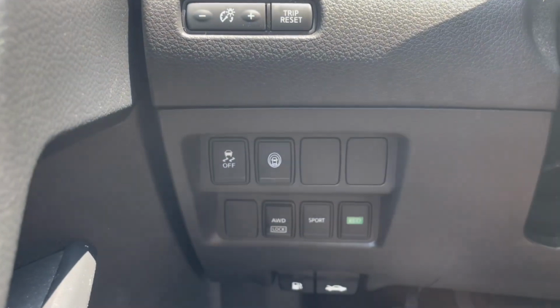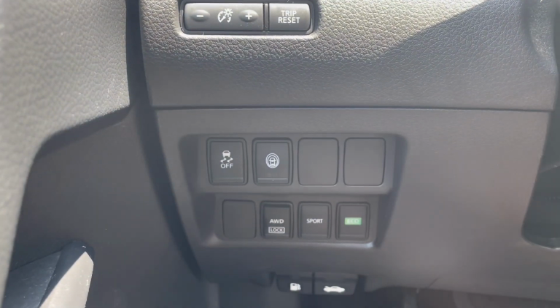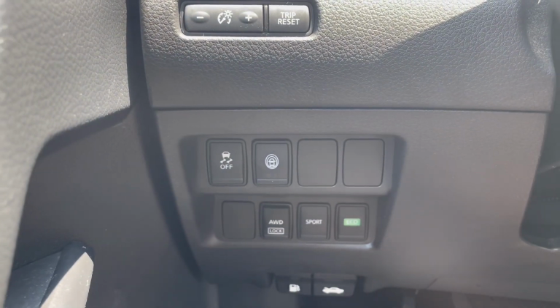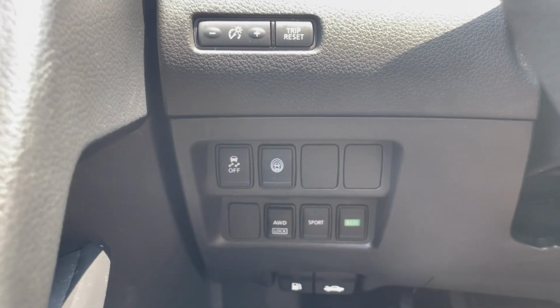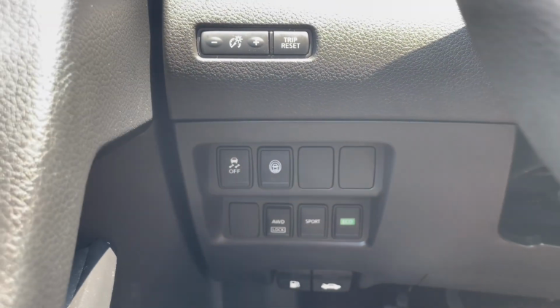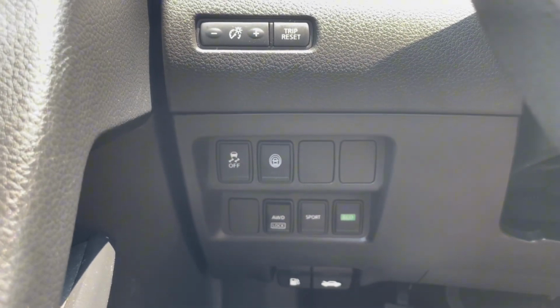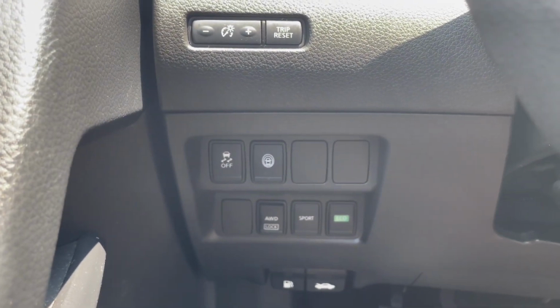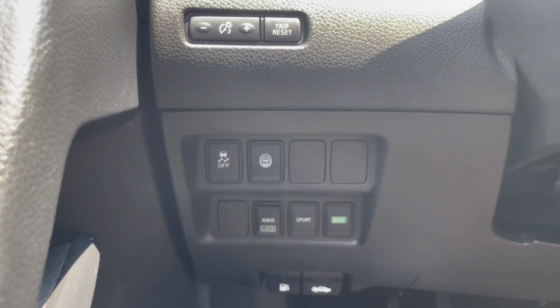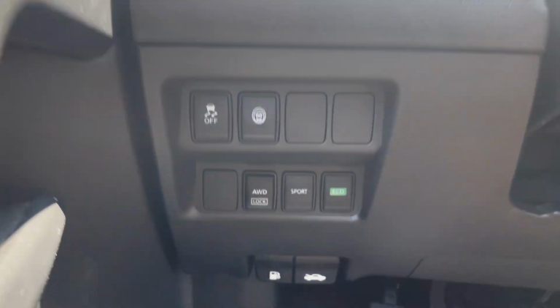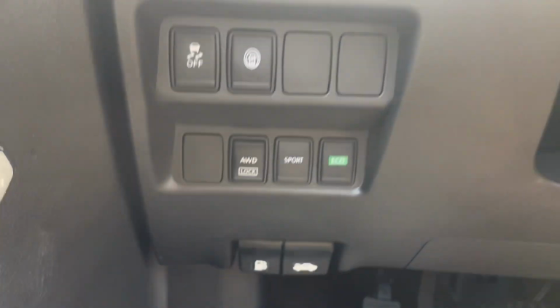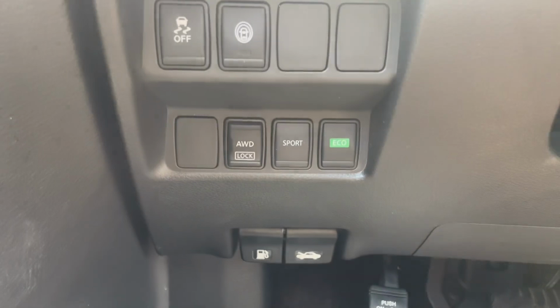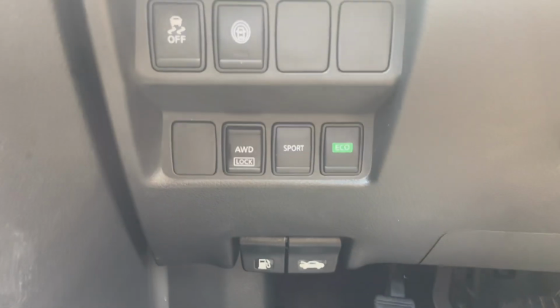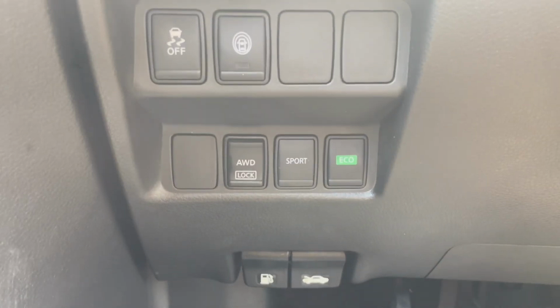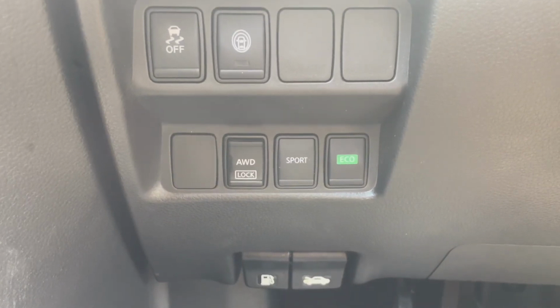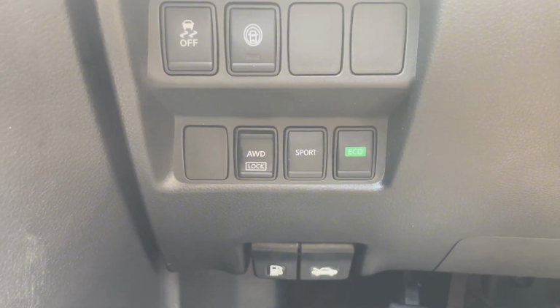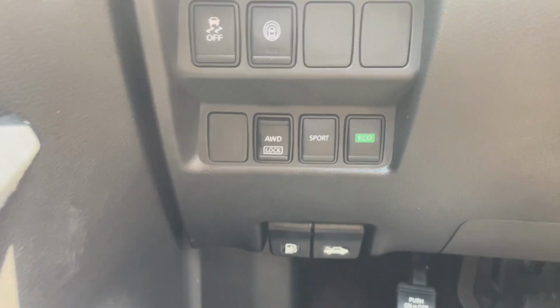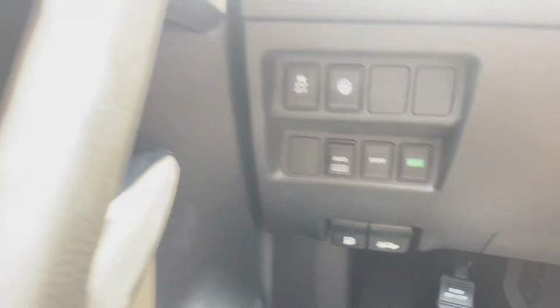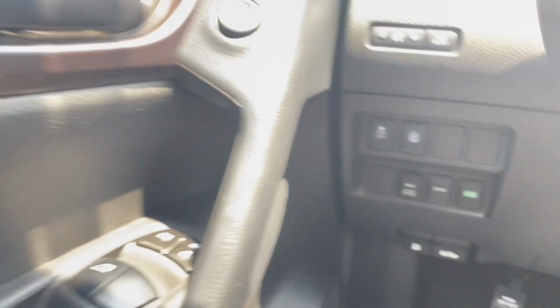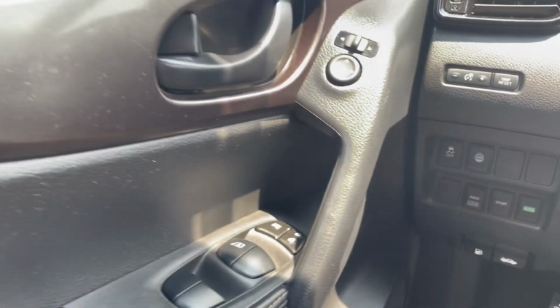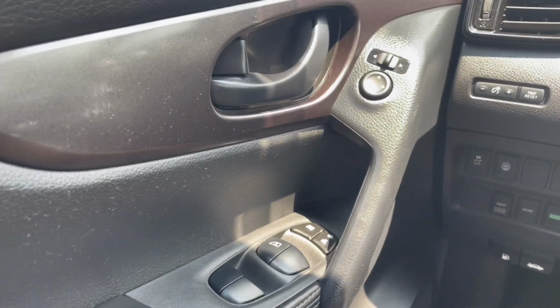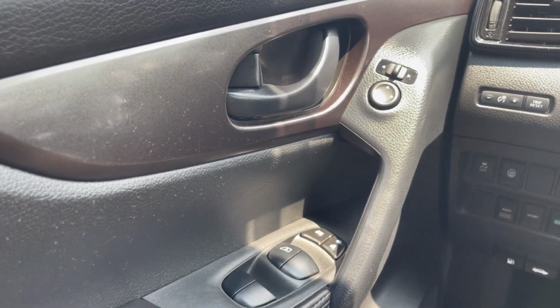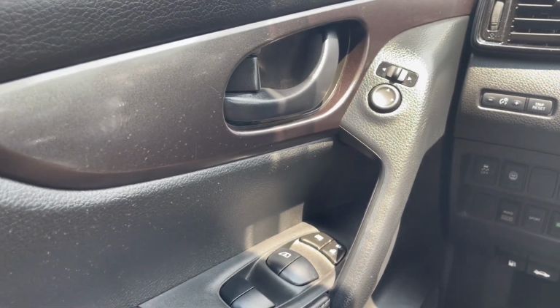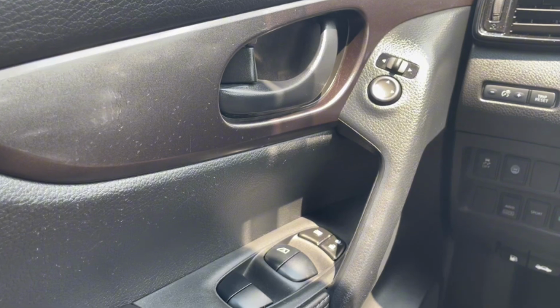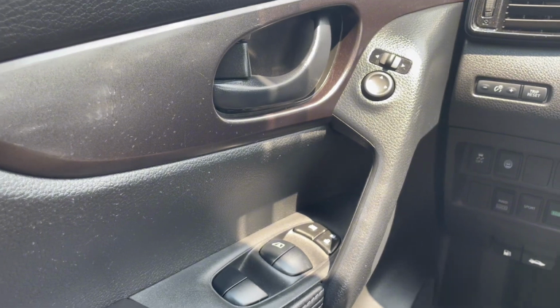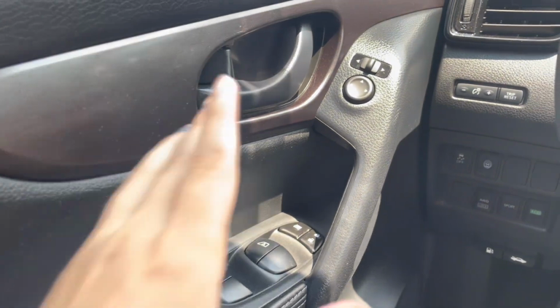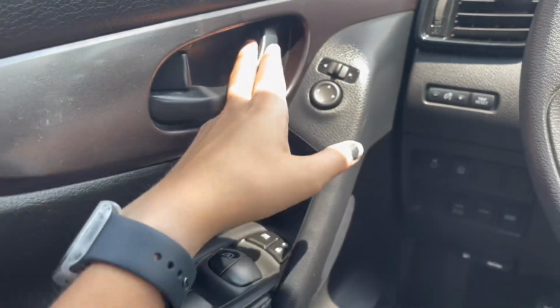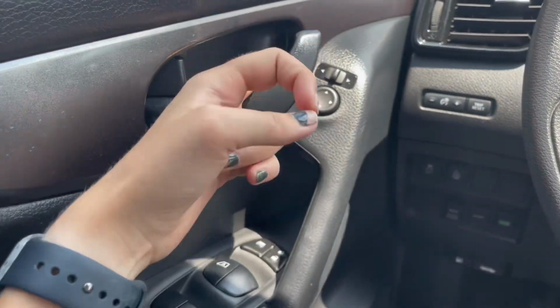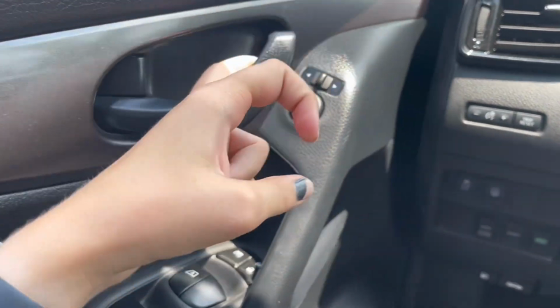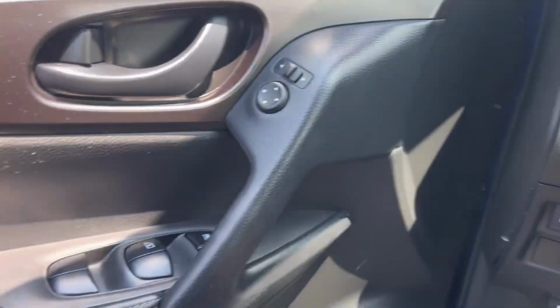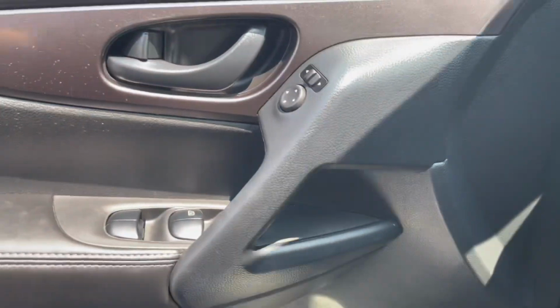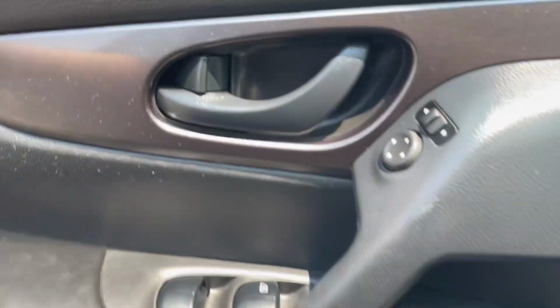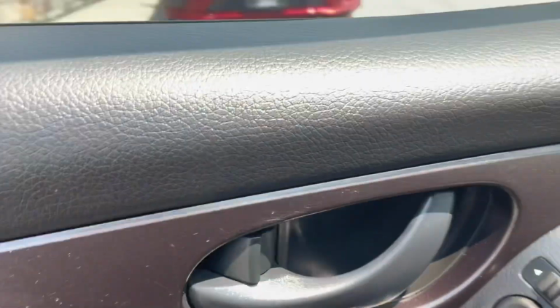To the left of your wheel is your screen brightness, traction control, sports mode, and all-wheel drive lock. On the door panel you have your power lock and door locks with your mirror controls.